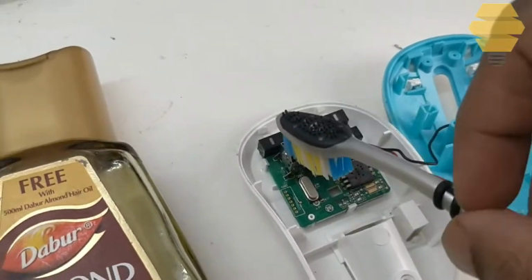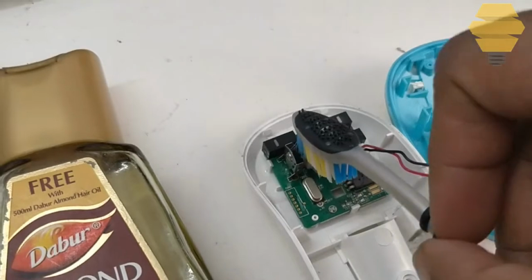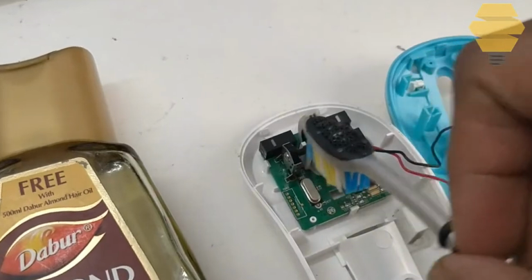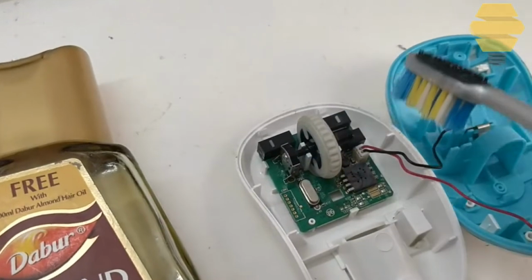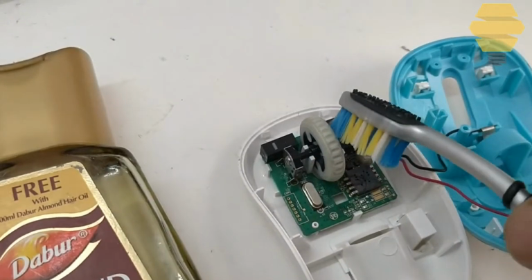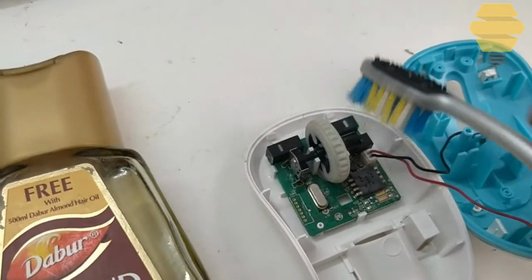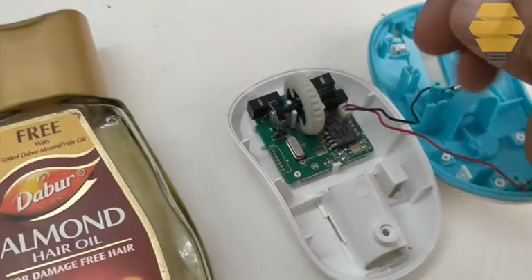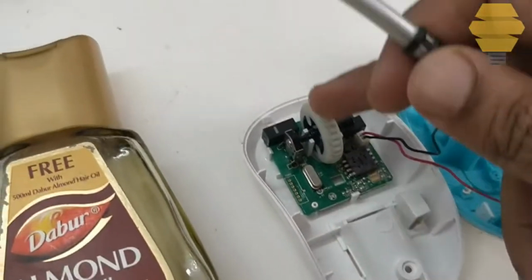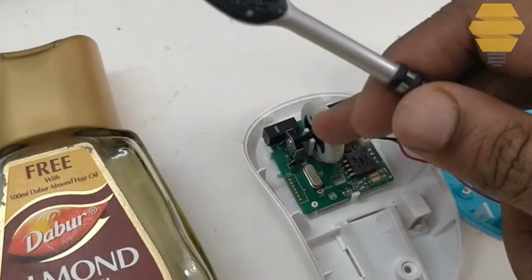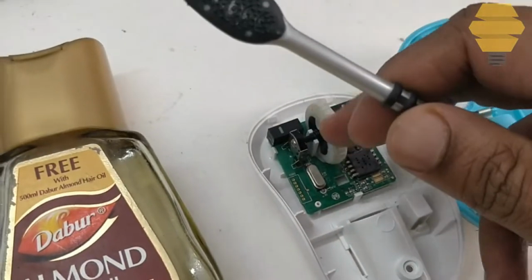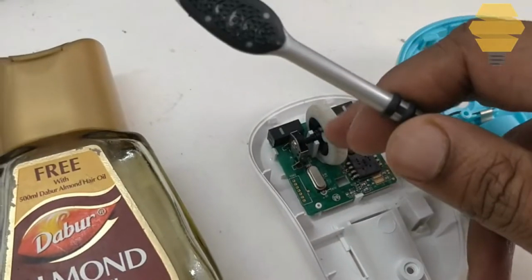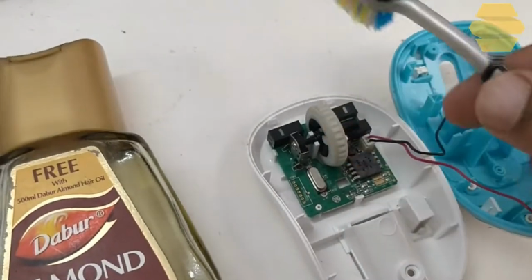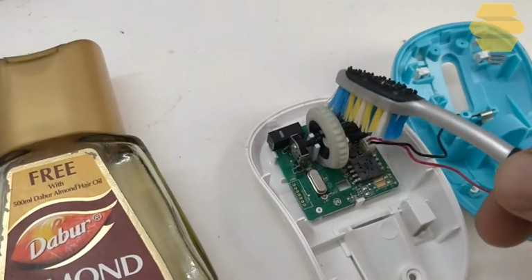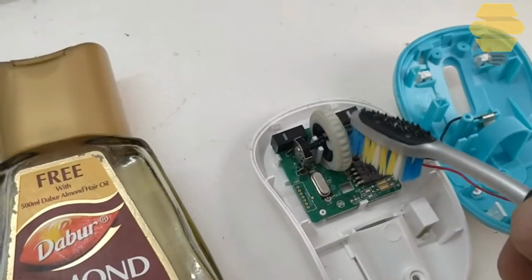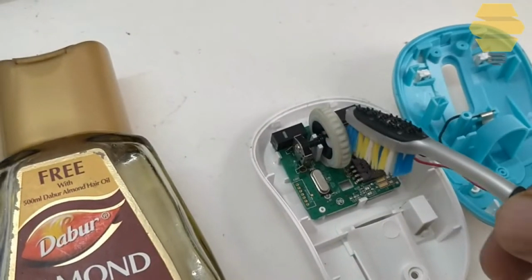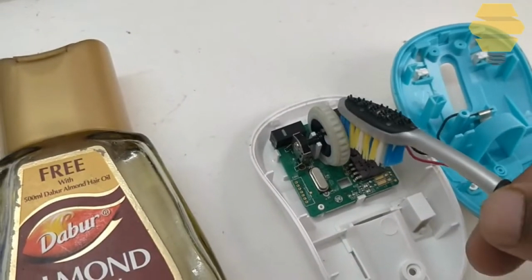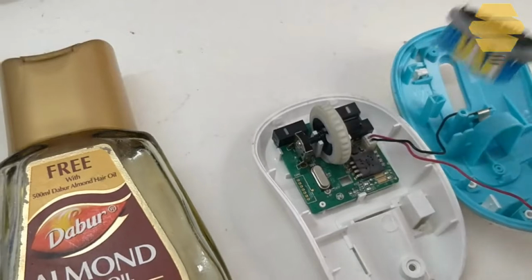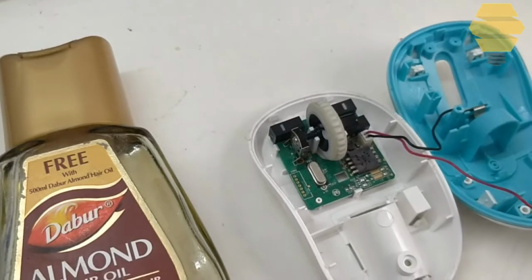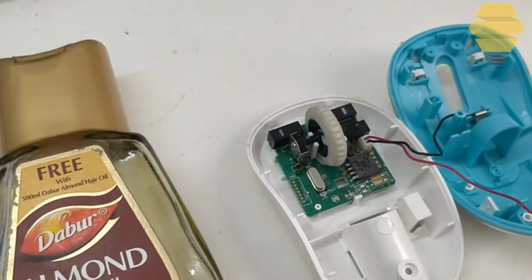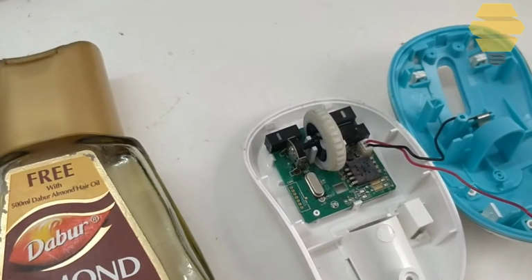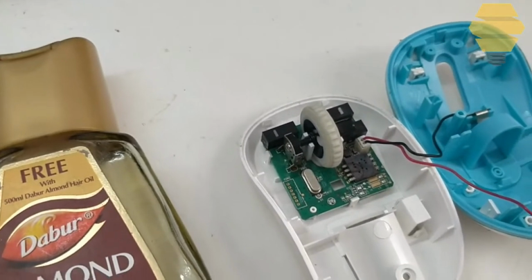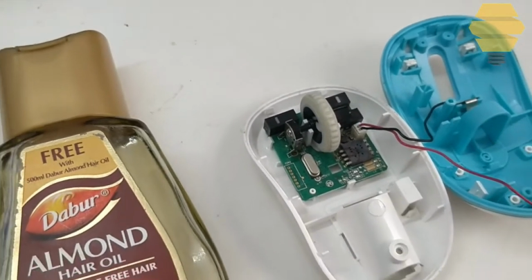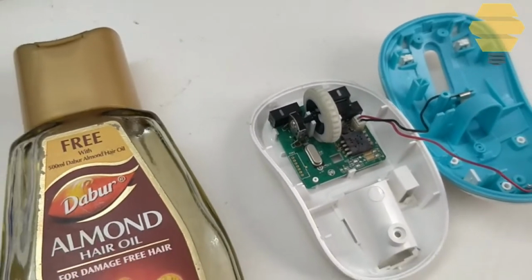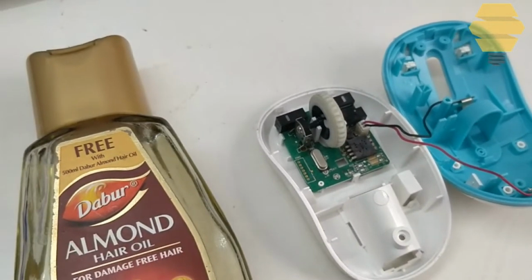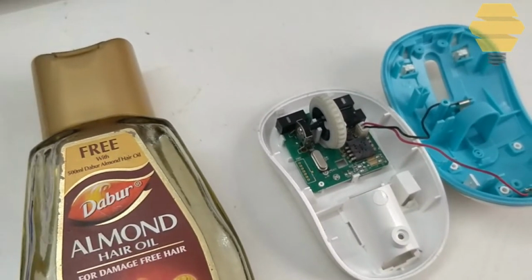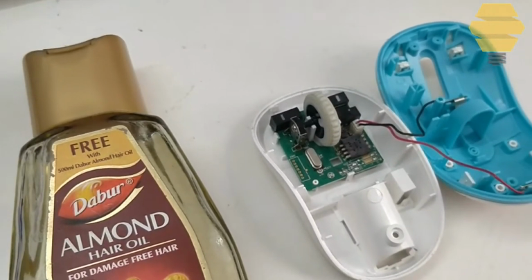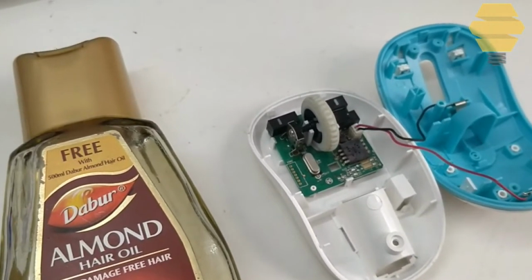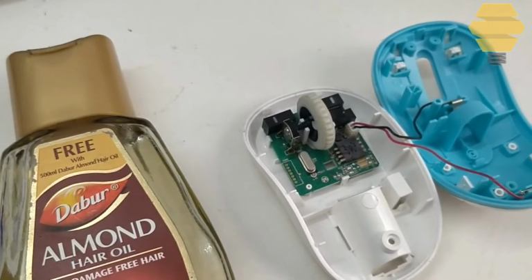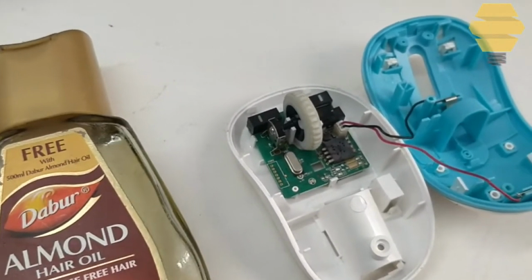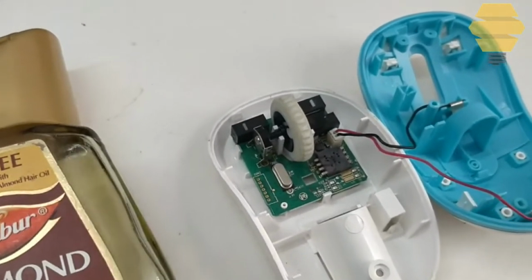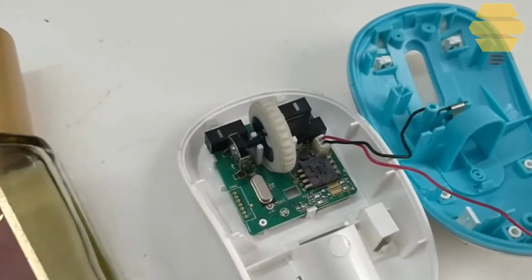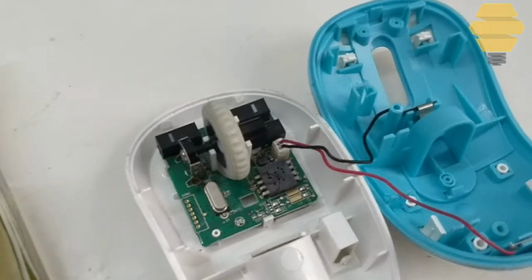Brush nicely over here, and you can move the wheel a little bit and do the brushing over here. Then you can try moving it around. If it works, then it's fine.